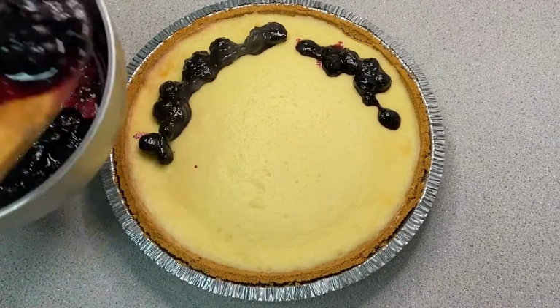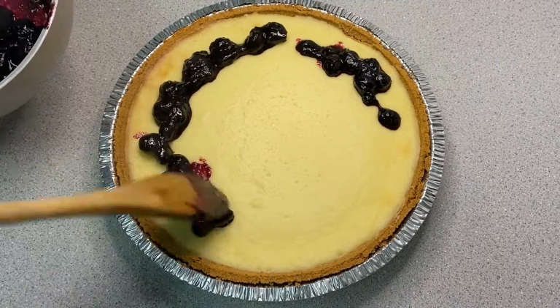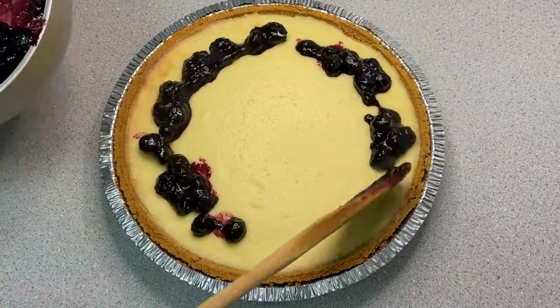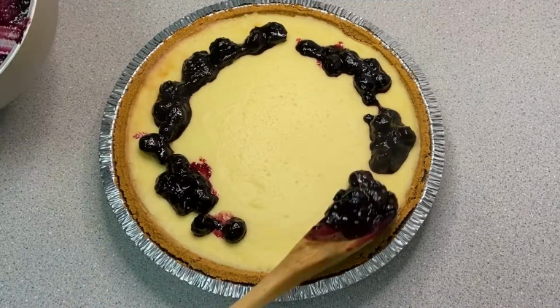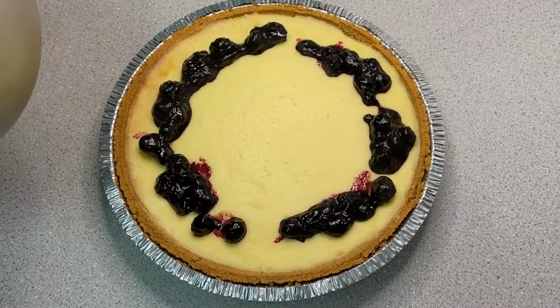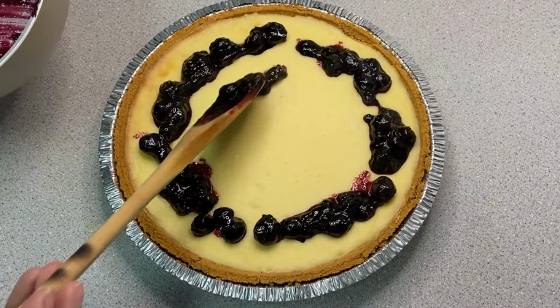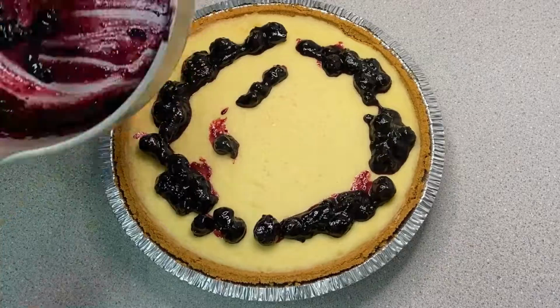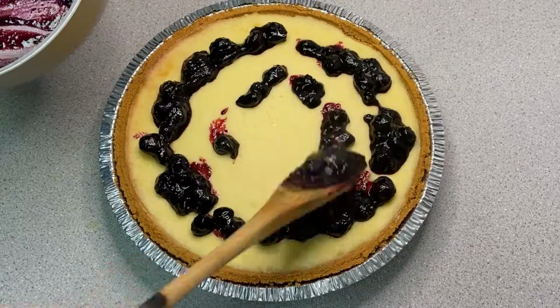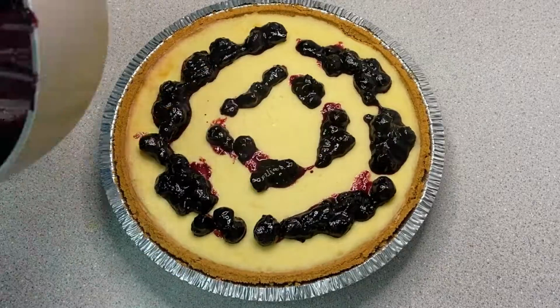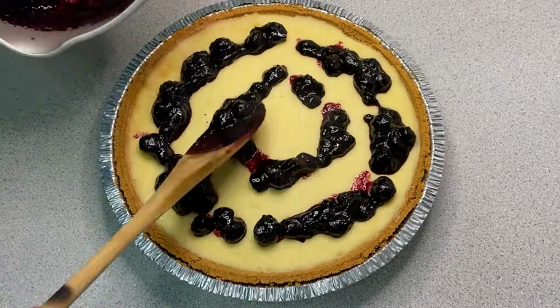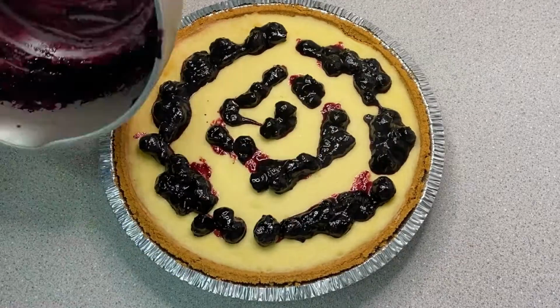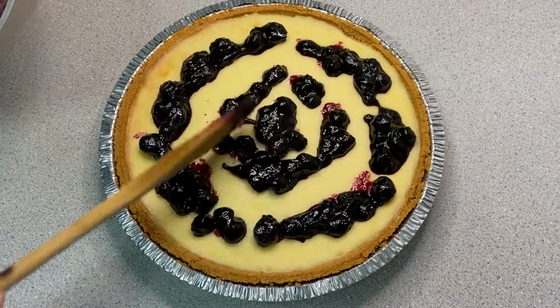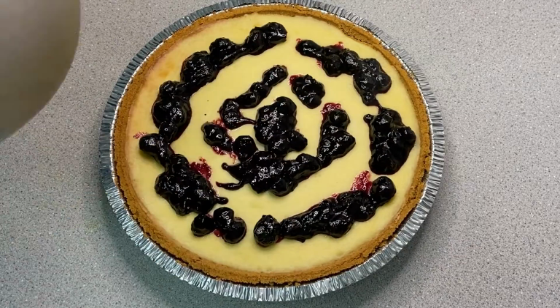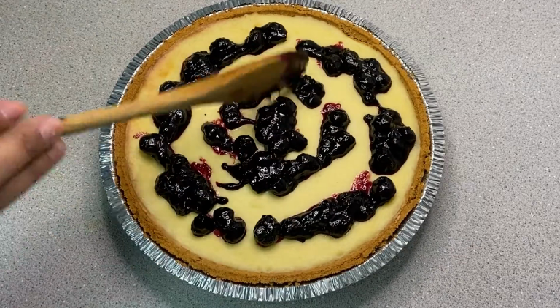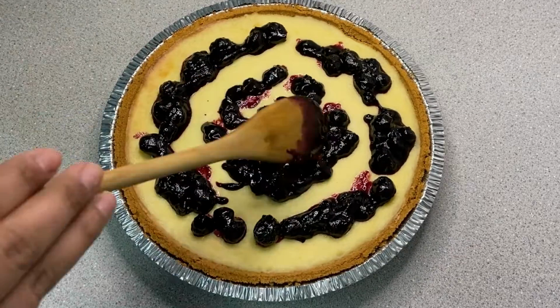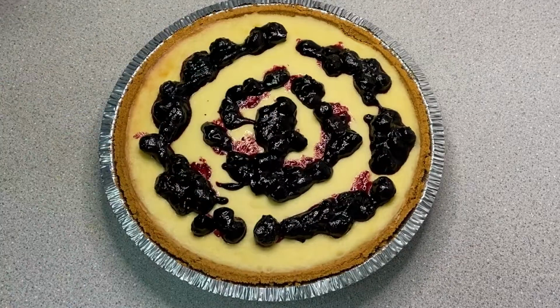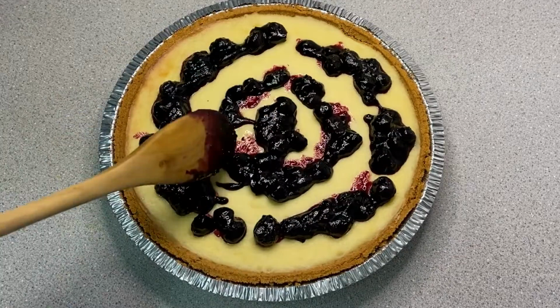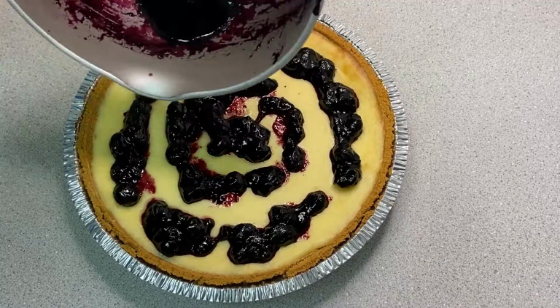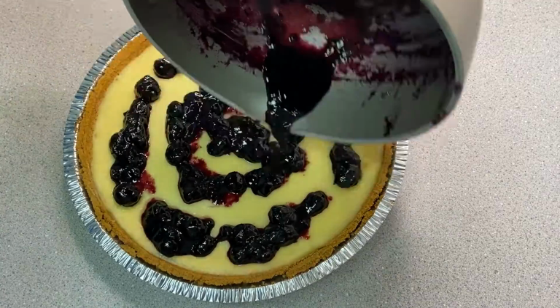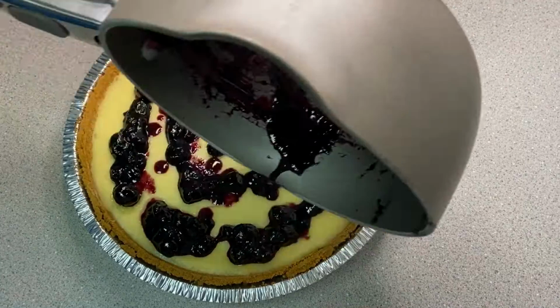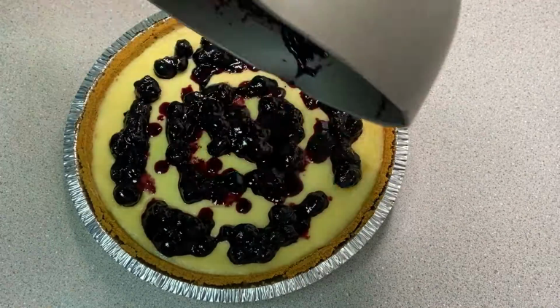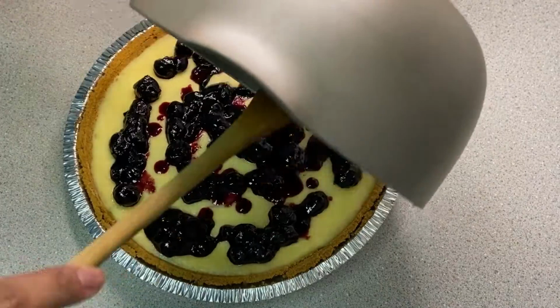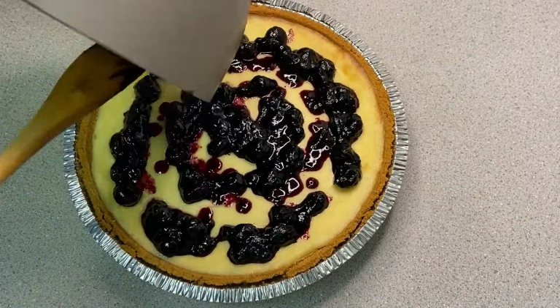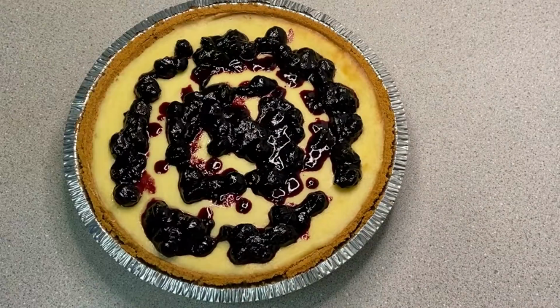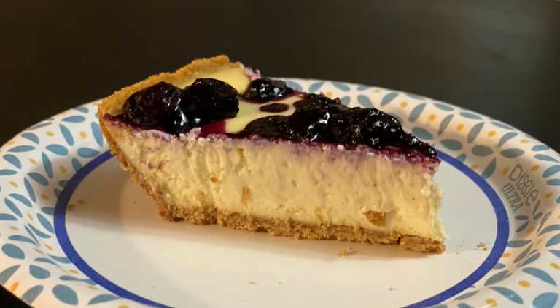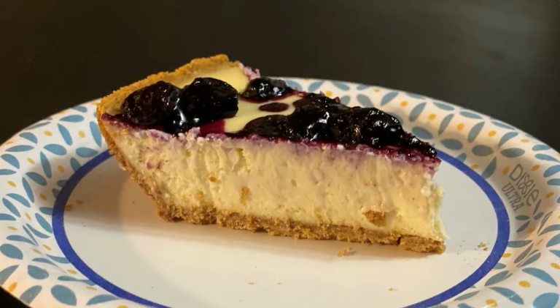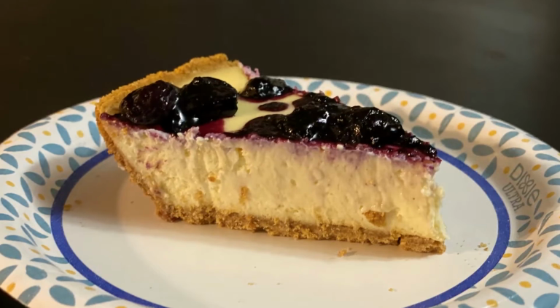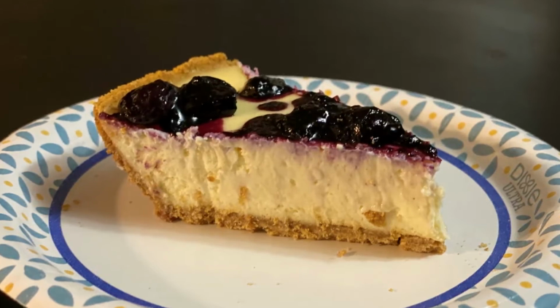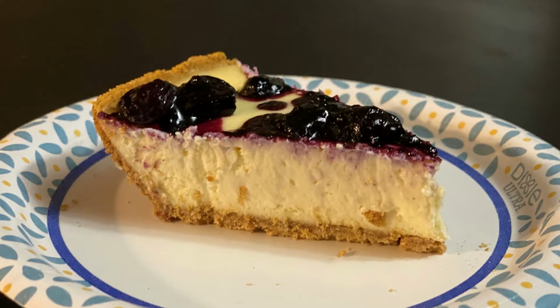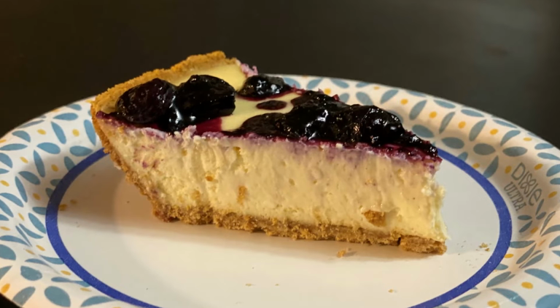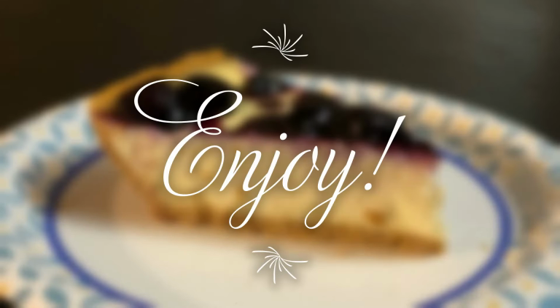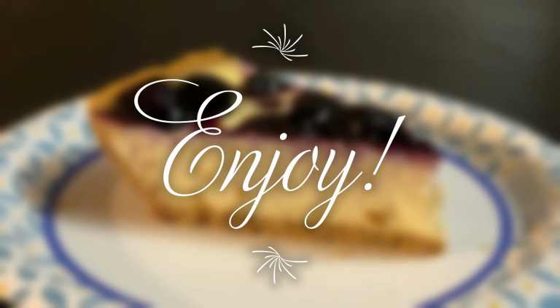Your blueberry compote is done and you're ready to top your cheesecake. I hope you enjoyed this recipe and let me know in the comments if you try it out.